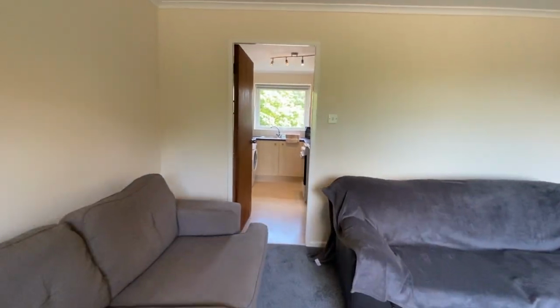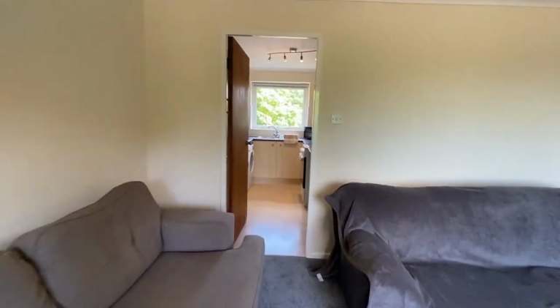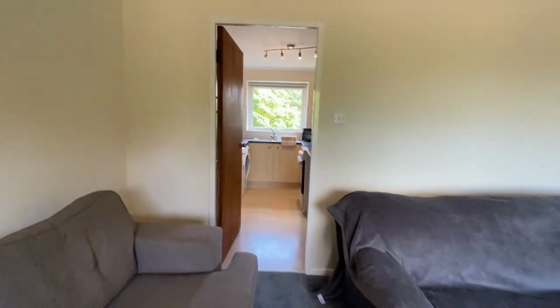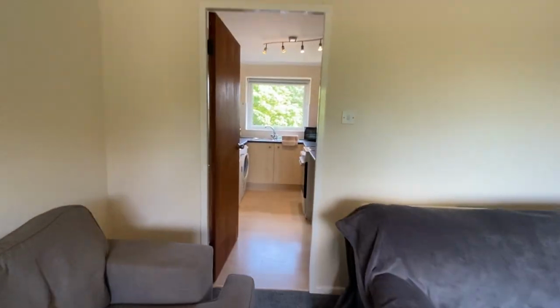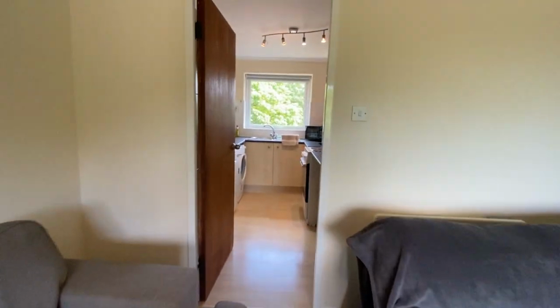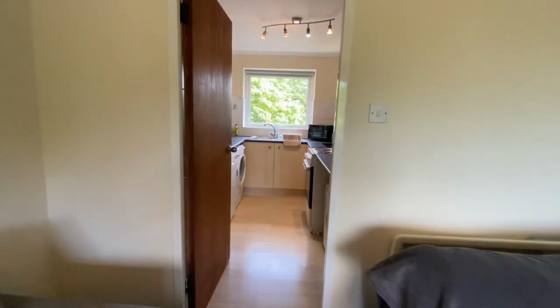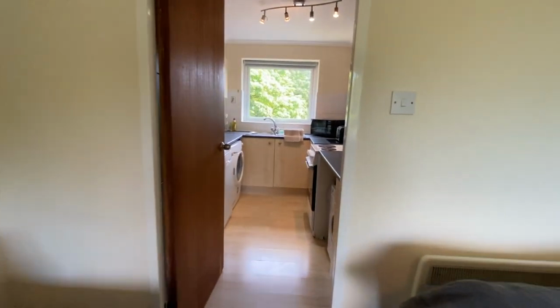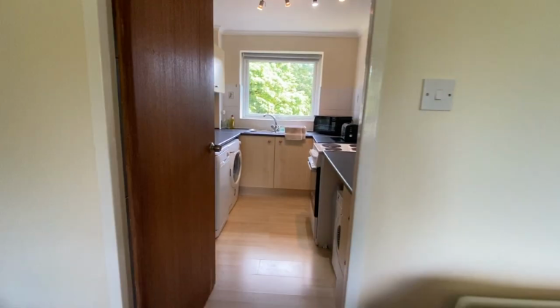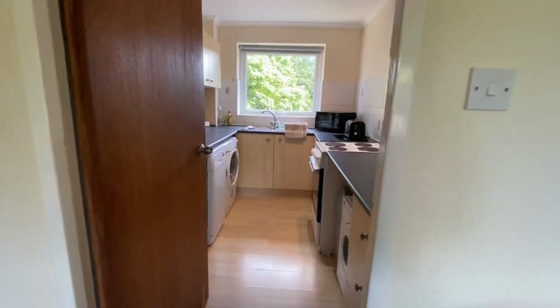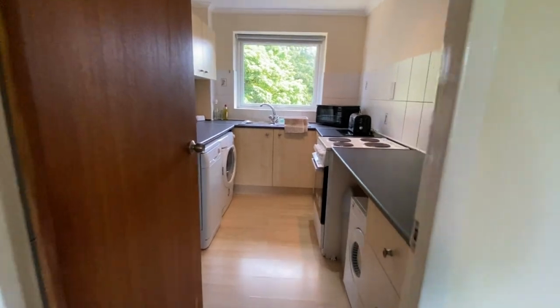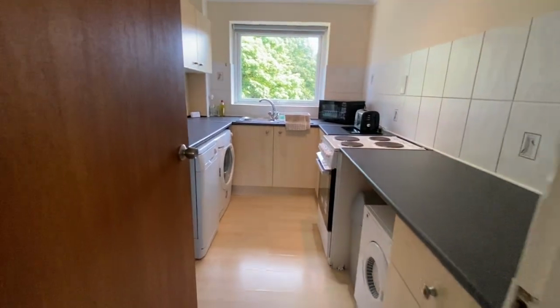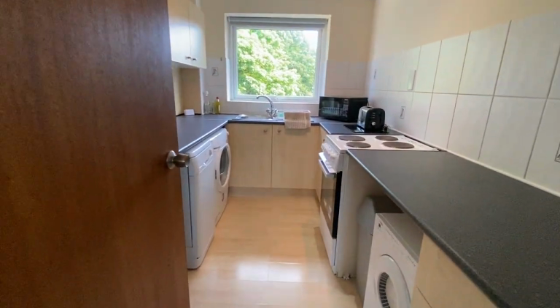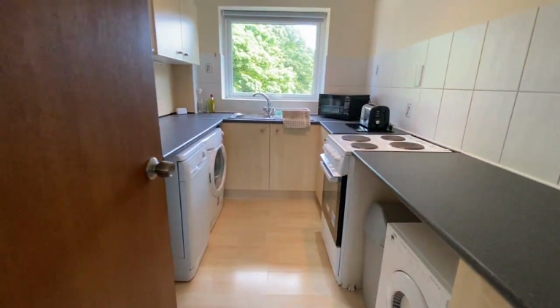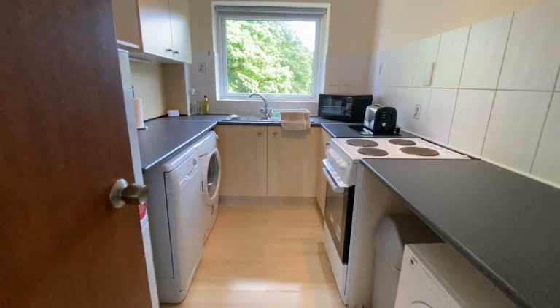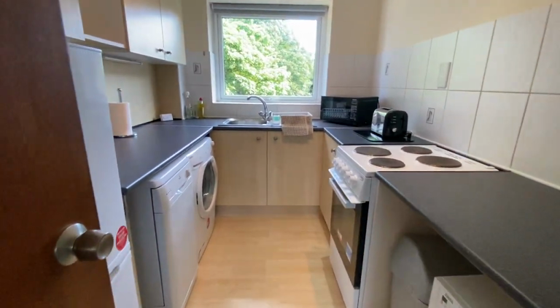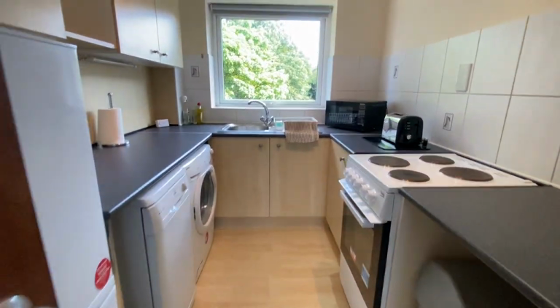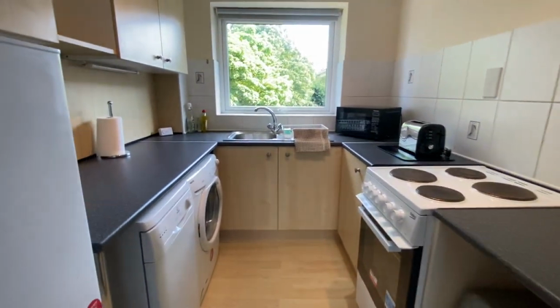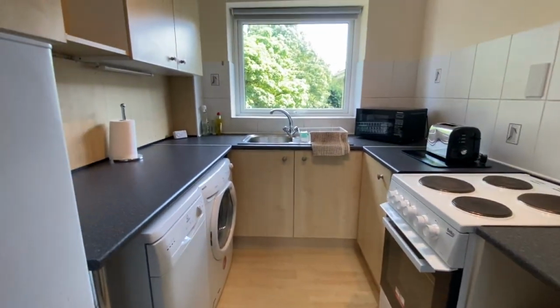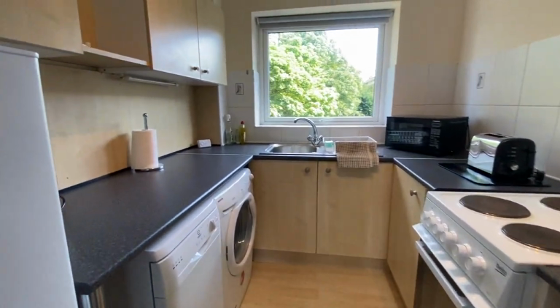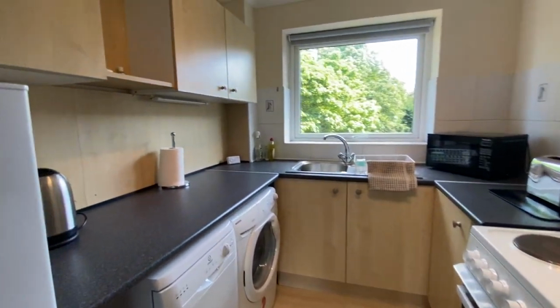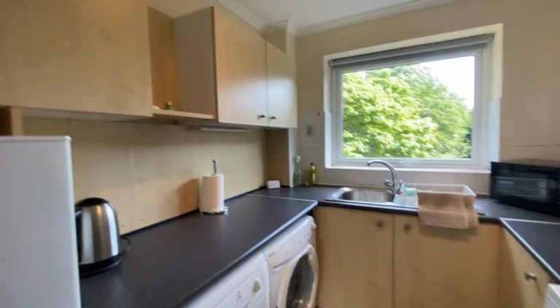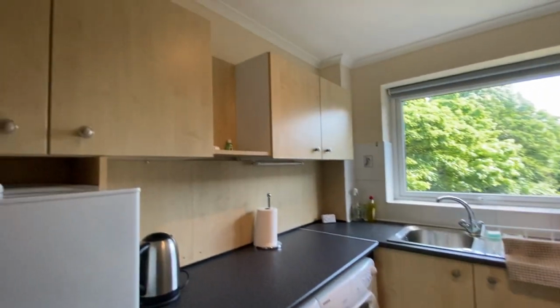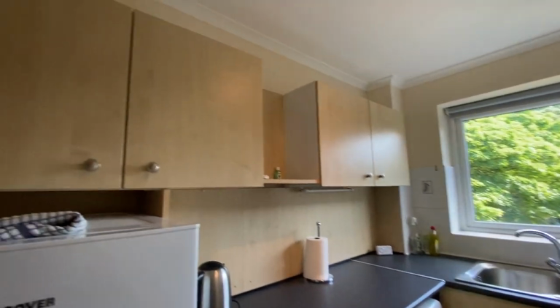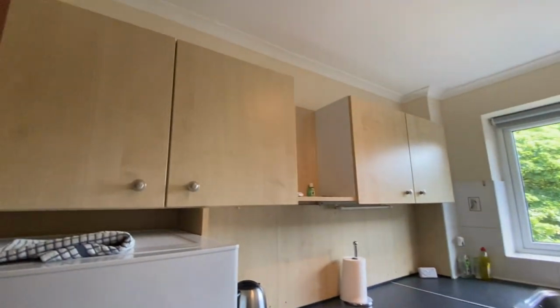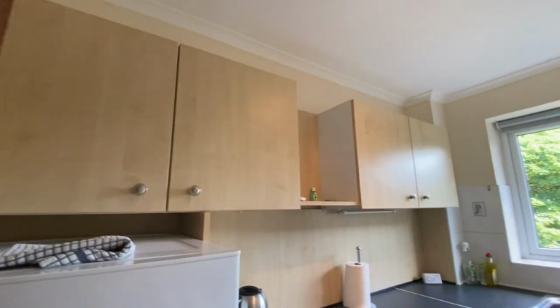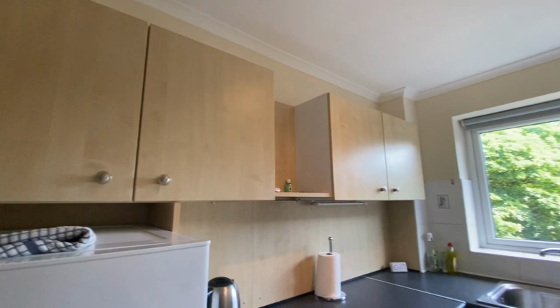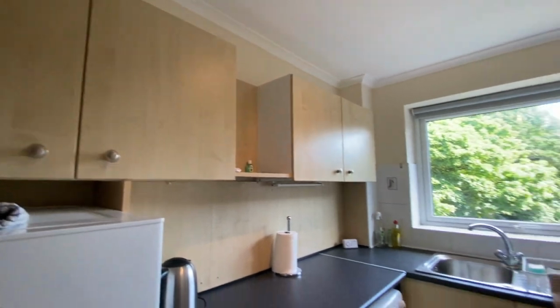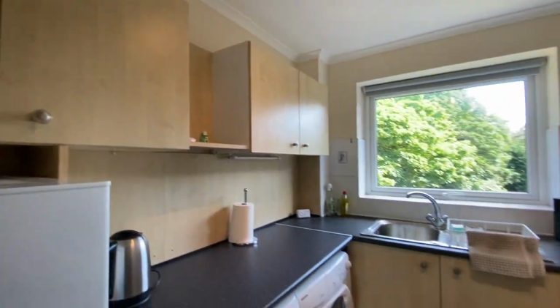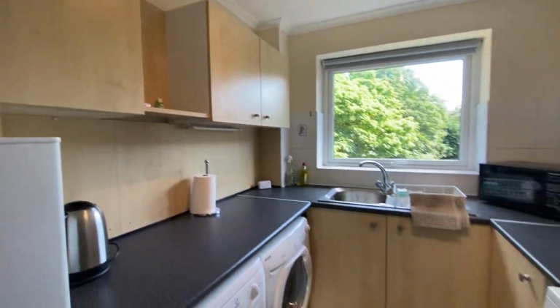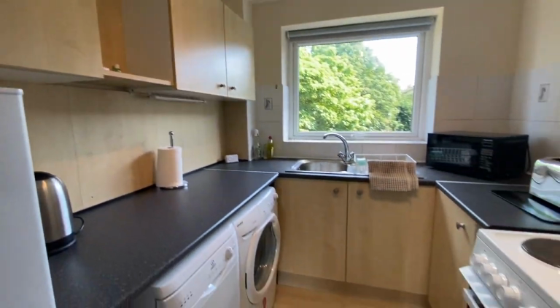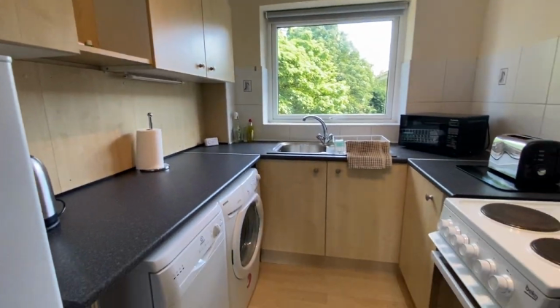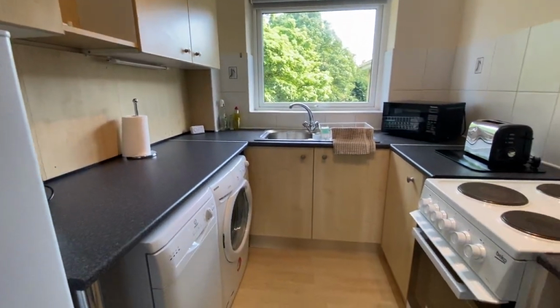And then through to the kitchen. As you can see, you have lots of integrated units.